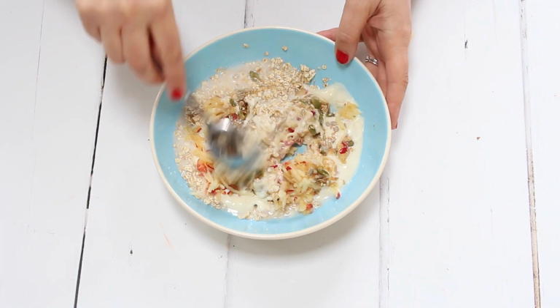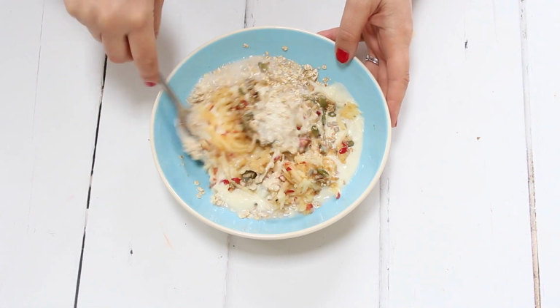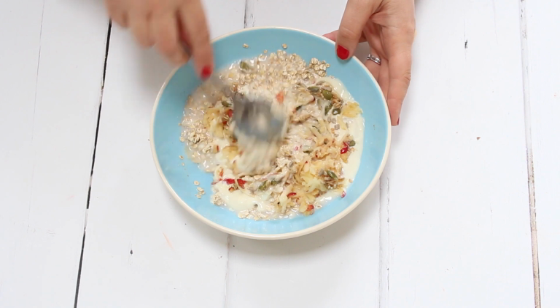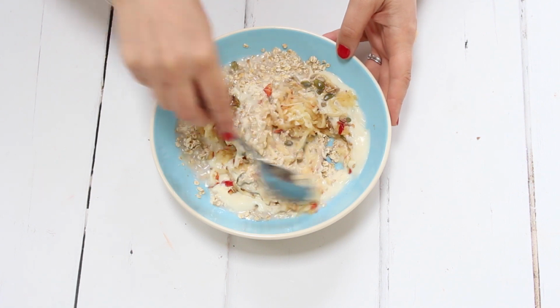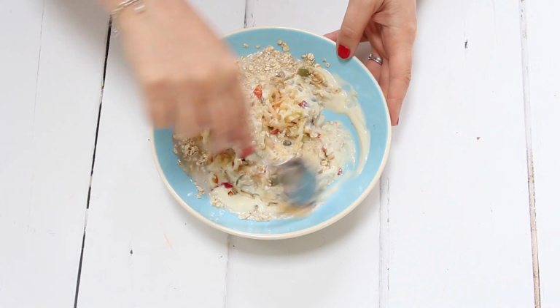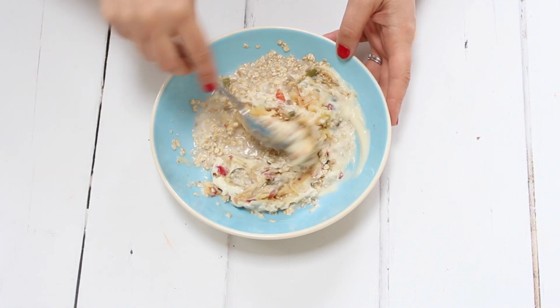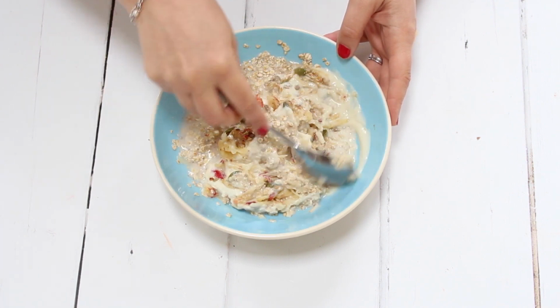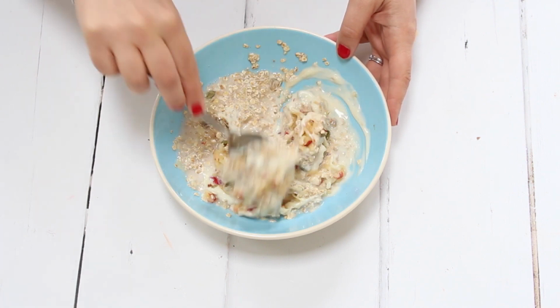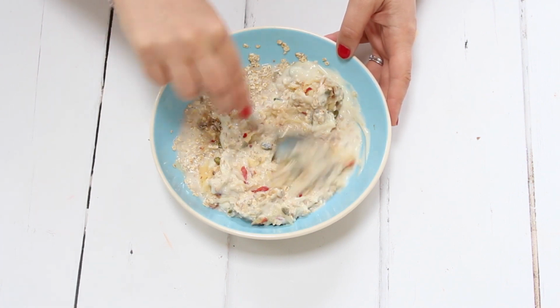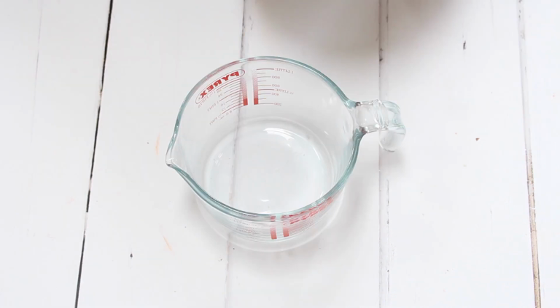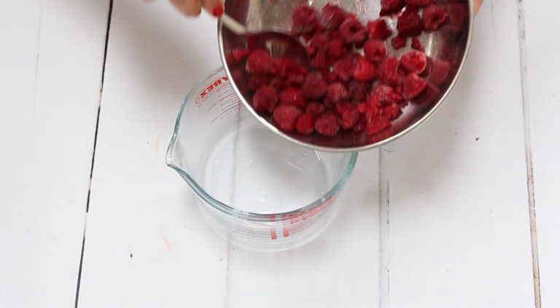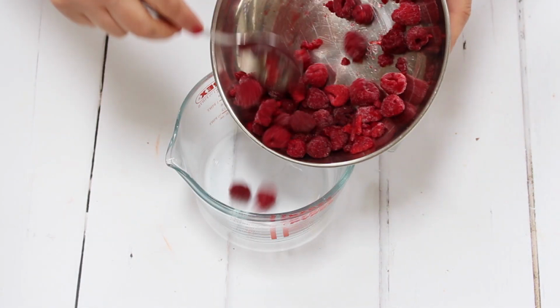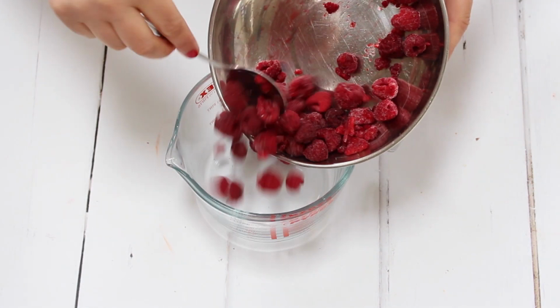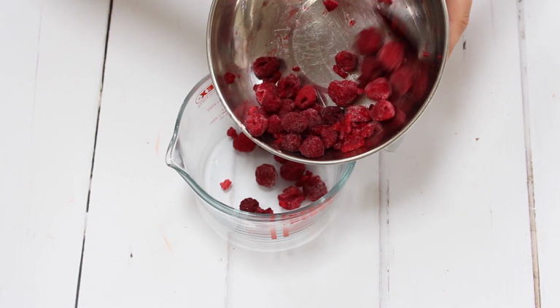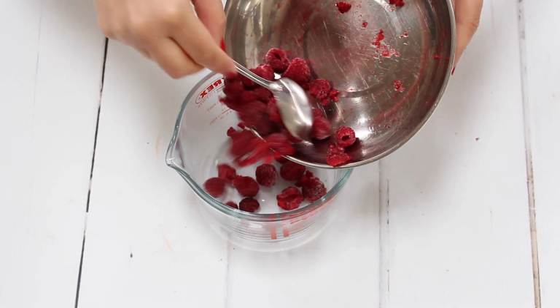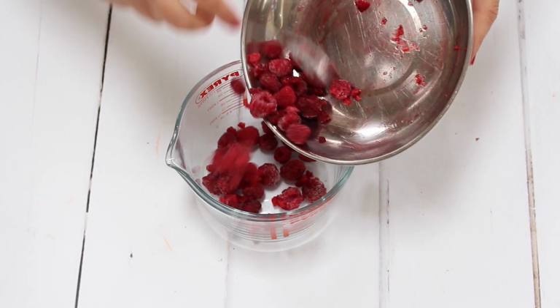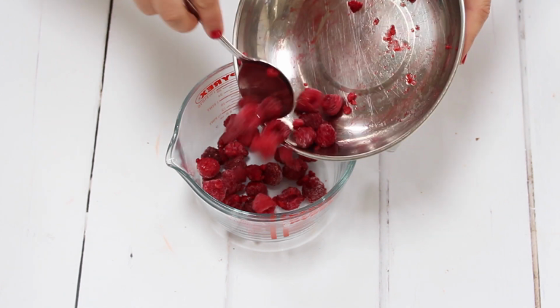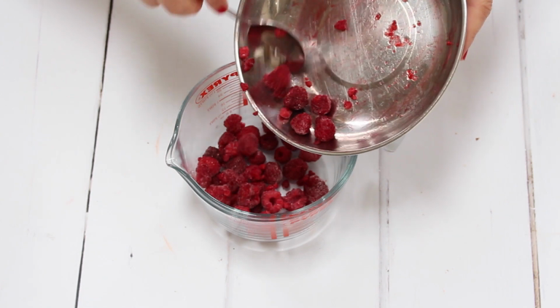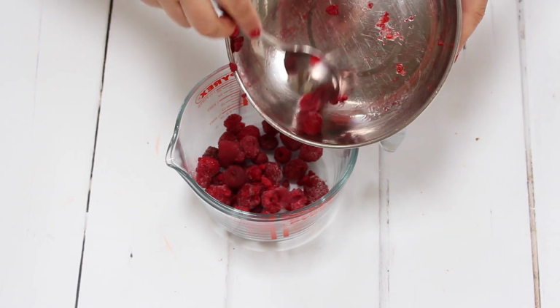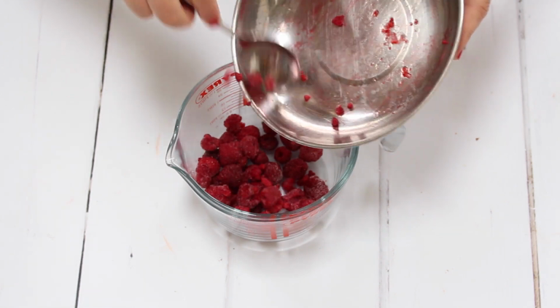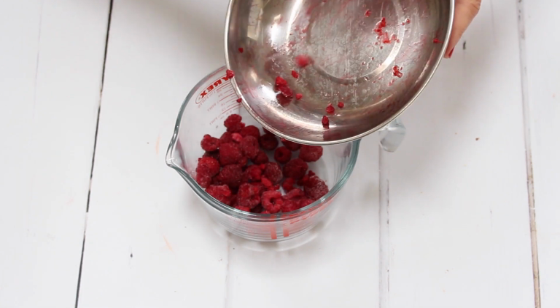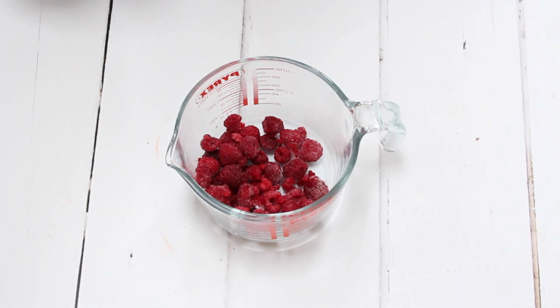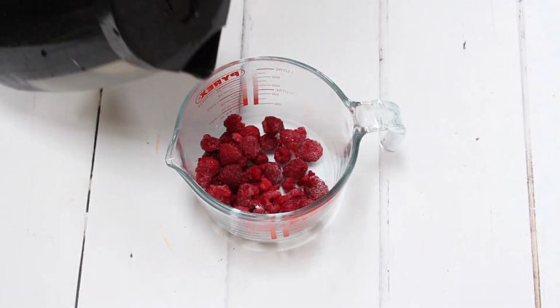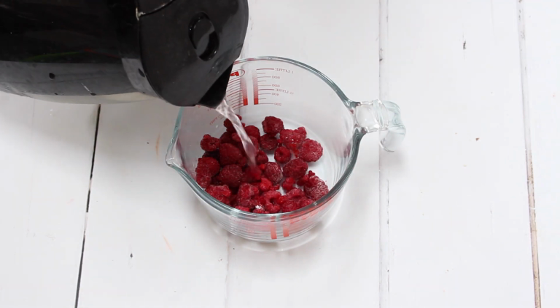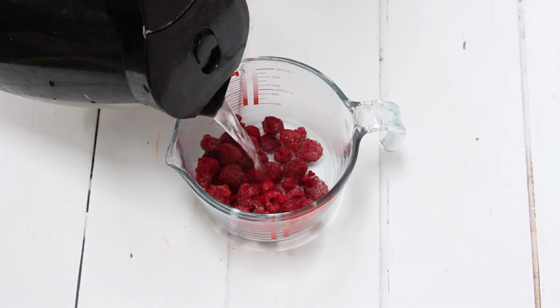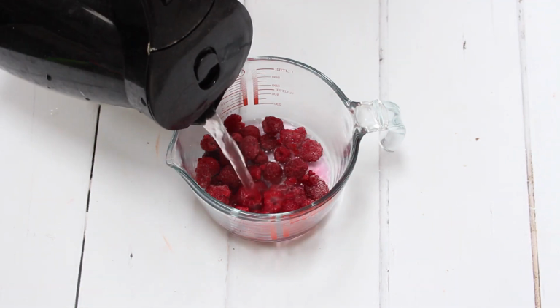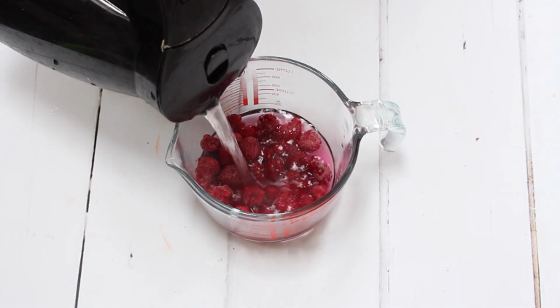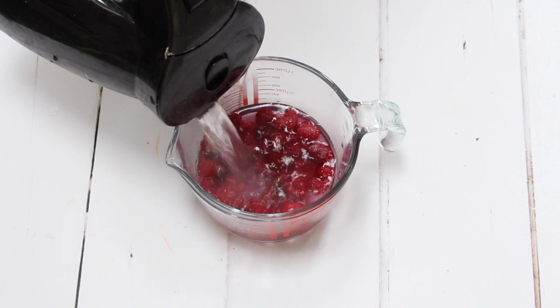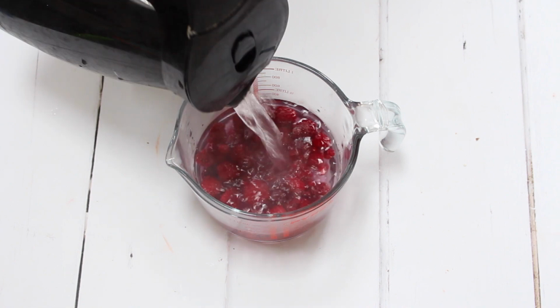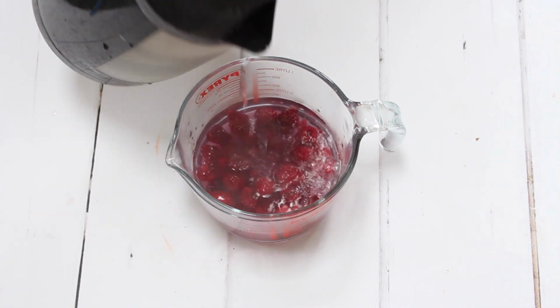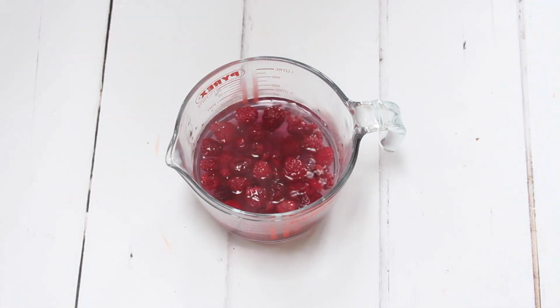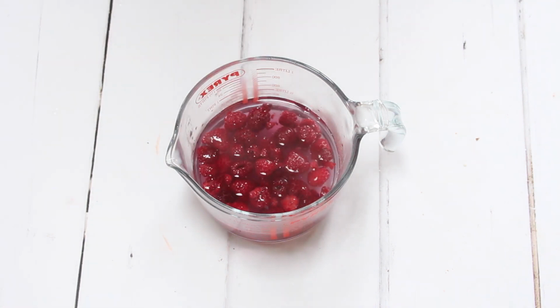Half a tablespoon of honey and half a teaspoon of vanilla extract, and we're just going to mix all those ingredients very quickly in the bowl. Then we need 100 grams of frozen raspberries — I'm just going to pop them into a jug and cover them with warm water and leave them for about two to three minutes until they're nearly defrosted.